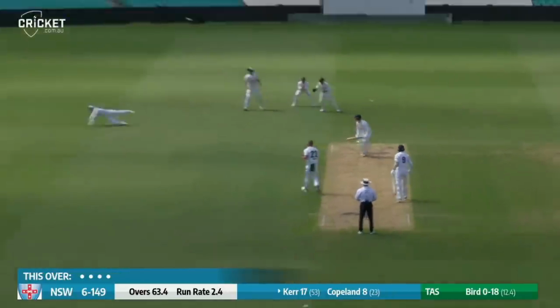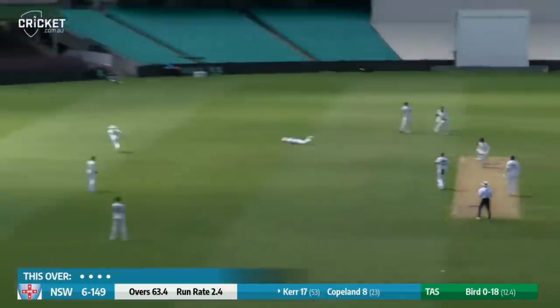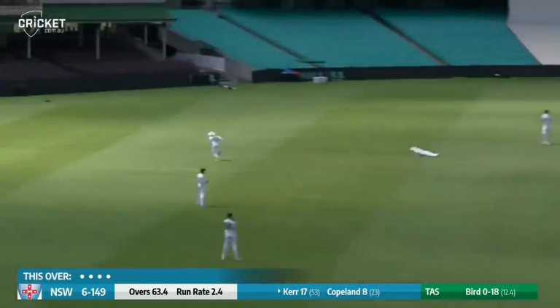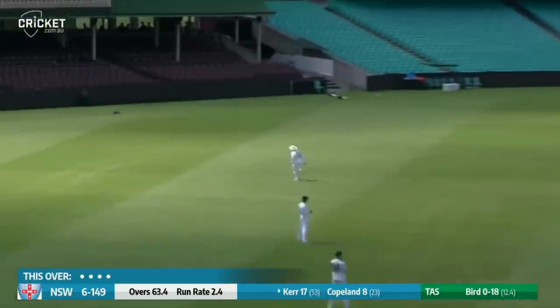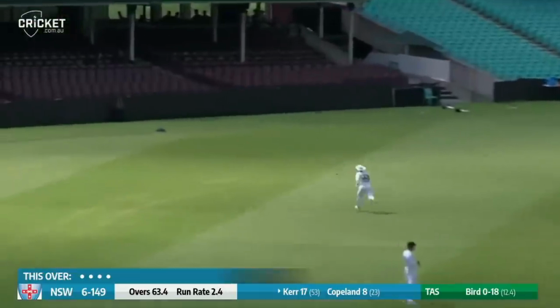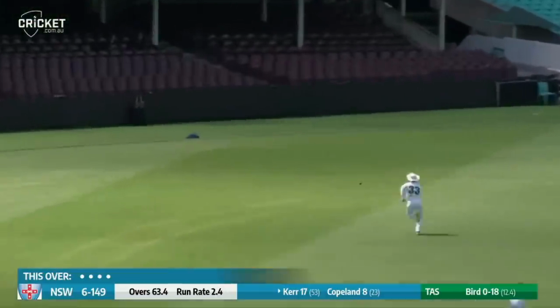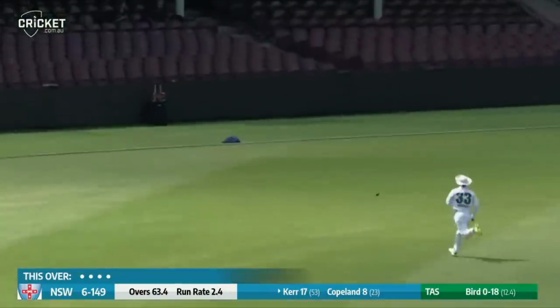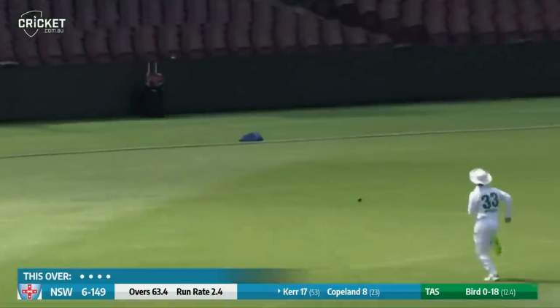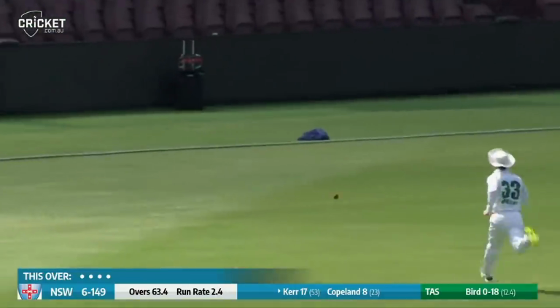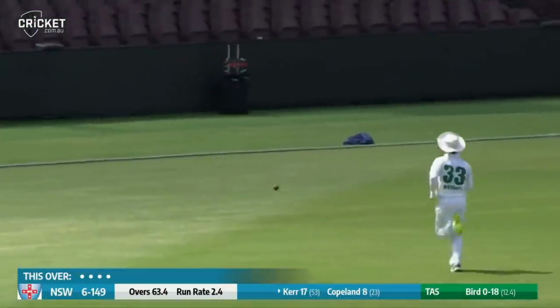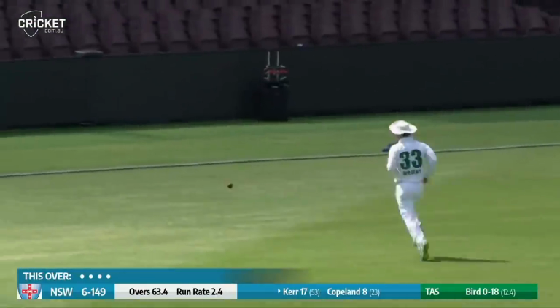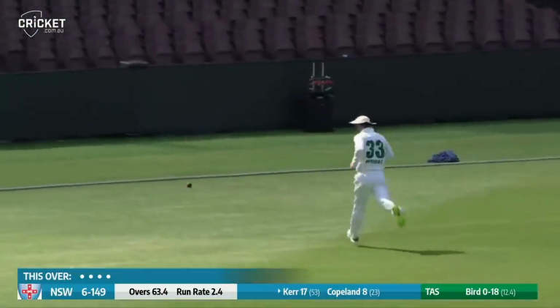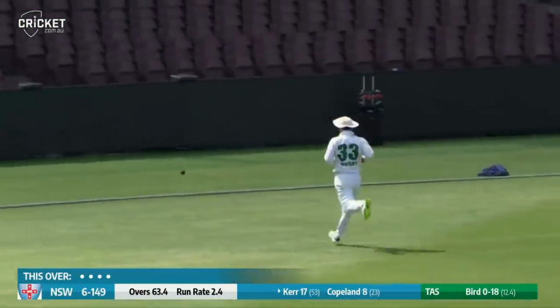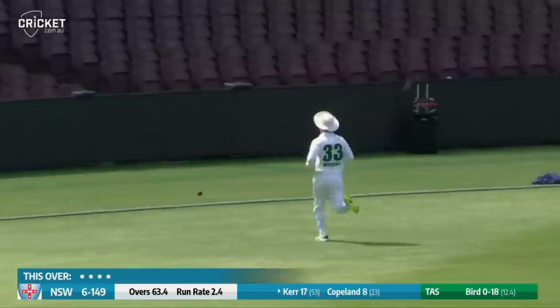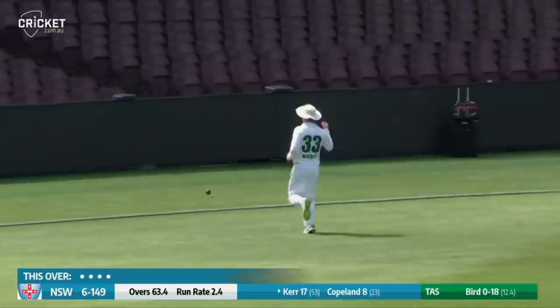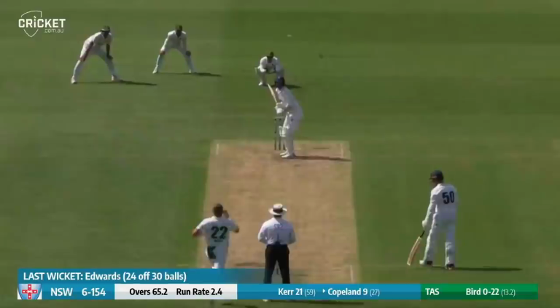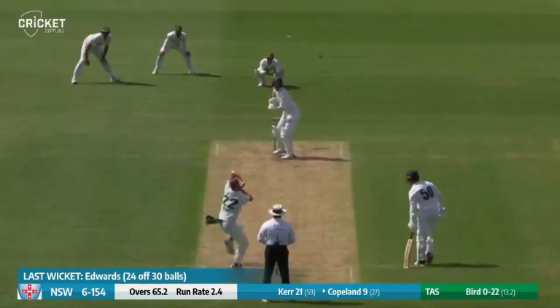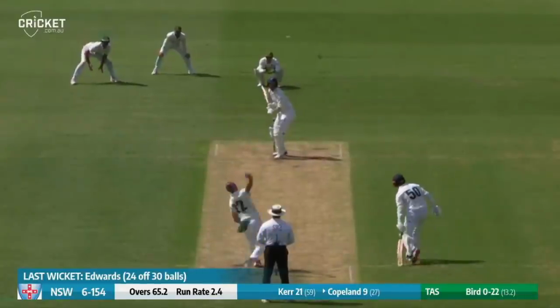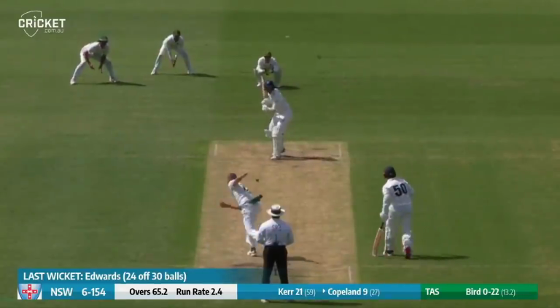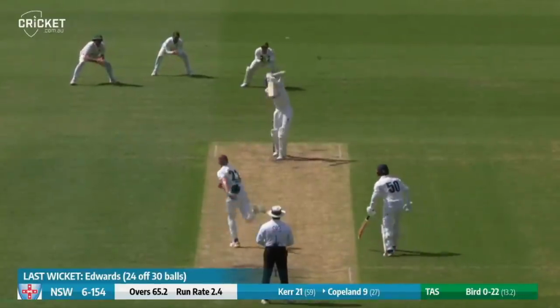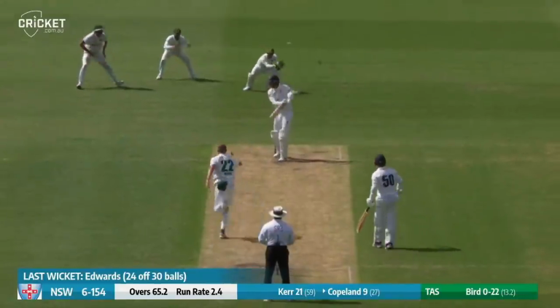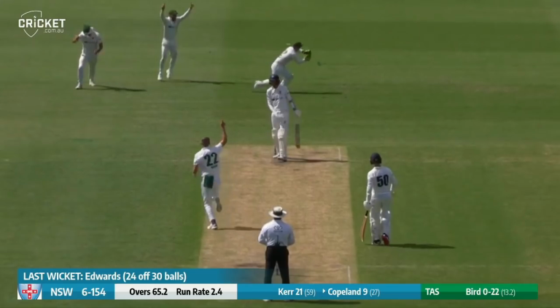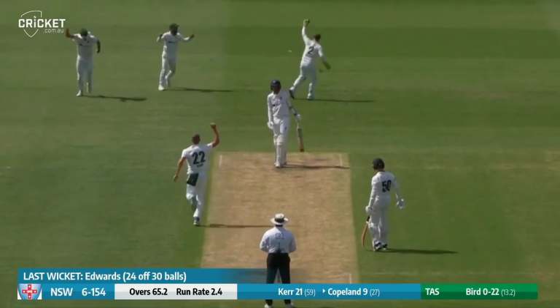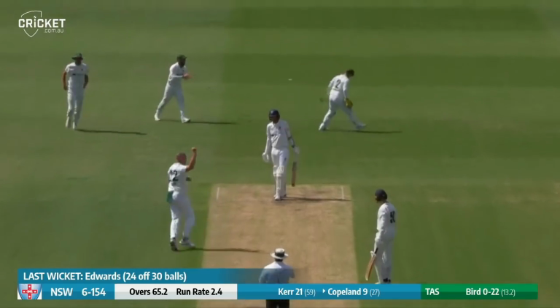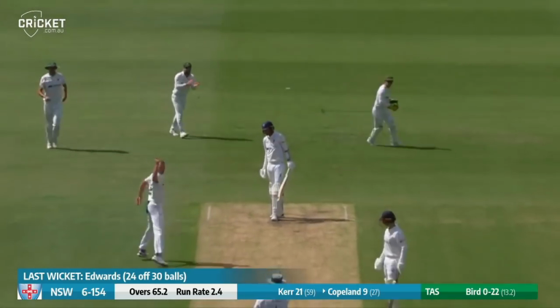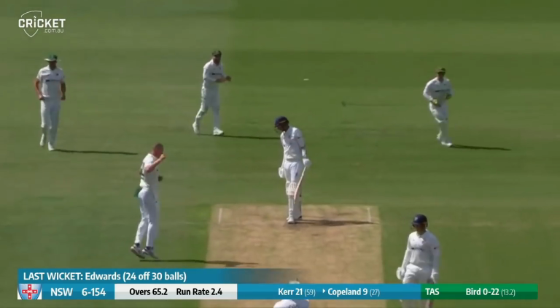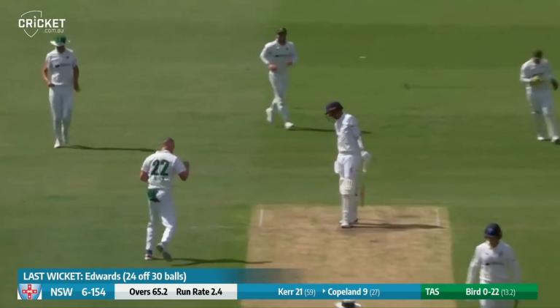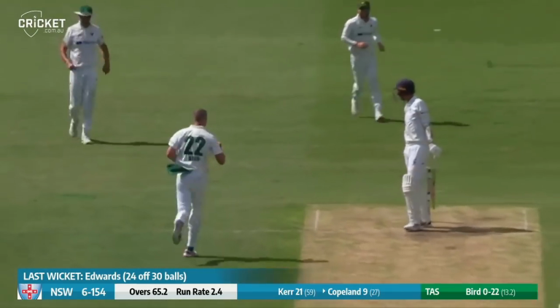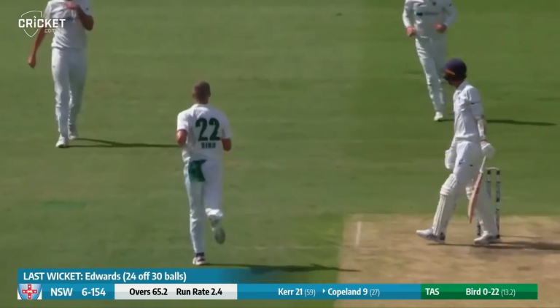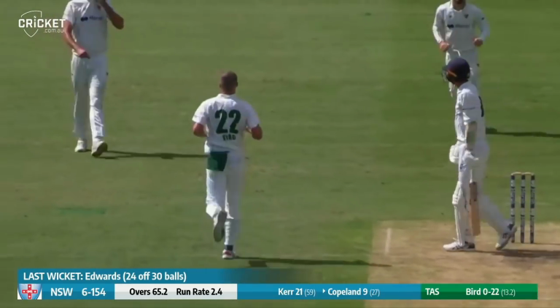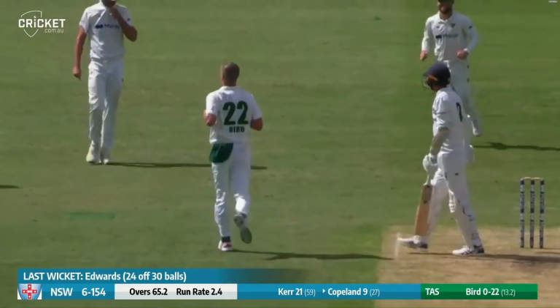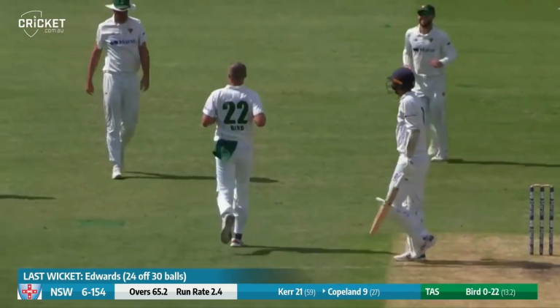This ball poked away through gully — he'll get a boundary. Hayden Kerr — it was streaky and it was dangerous. But Bird steaming in, Marenwick into the ground and he's got him caught behind. Copeland didn't move his feet — they were stuck on the crease. He played away from the body.